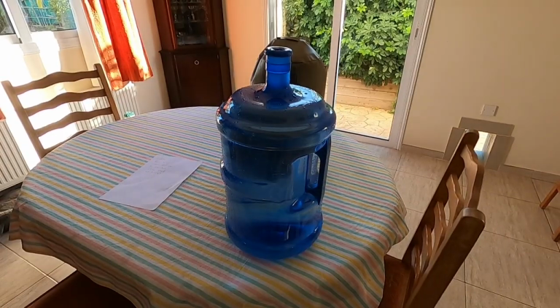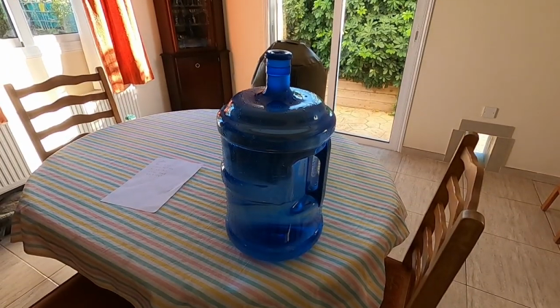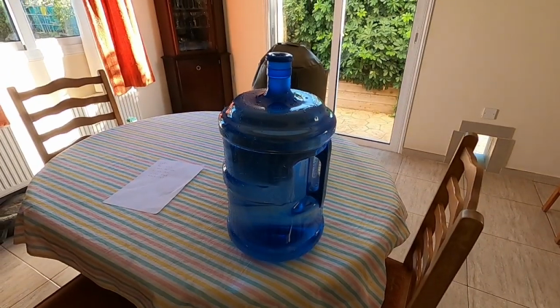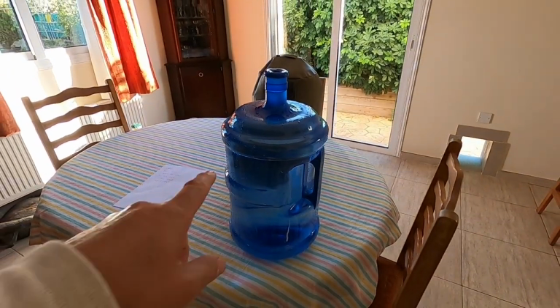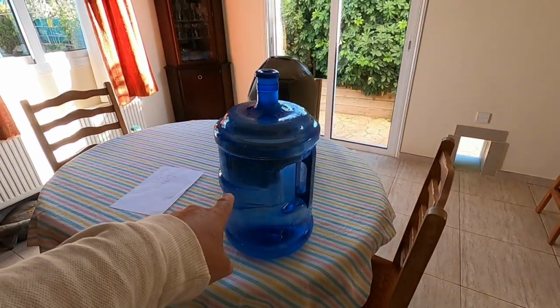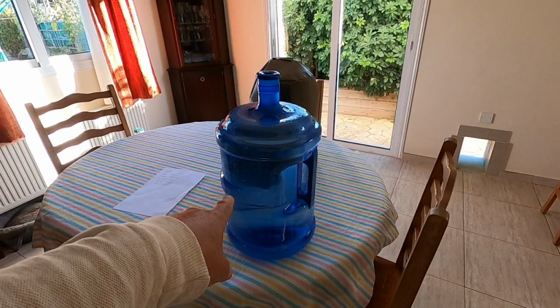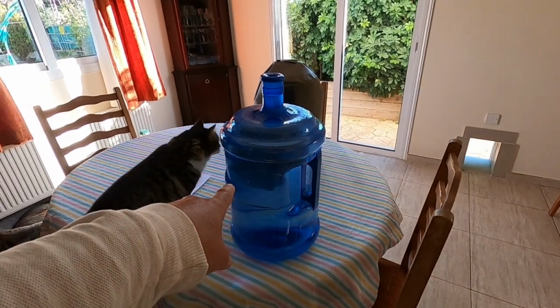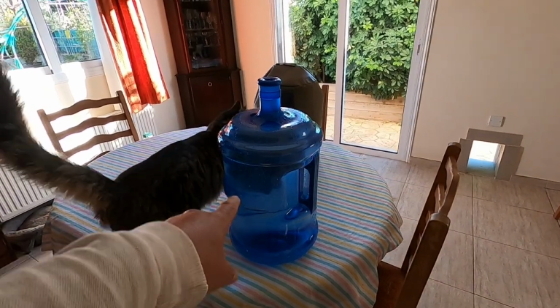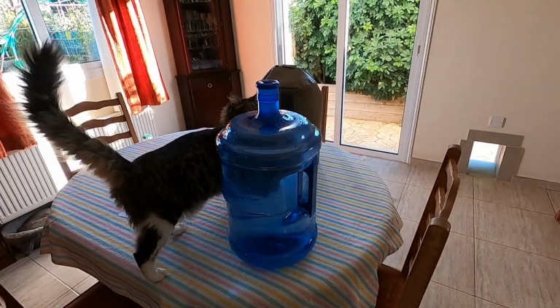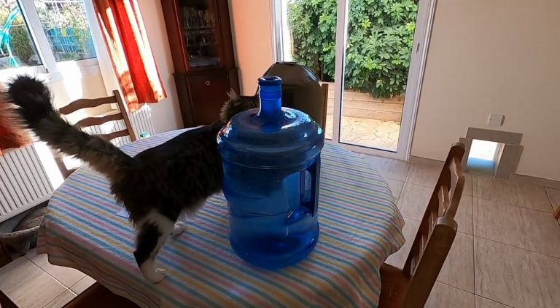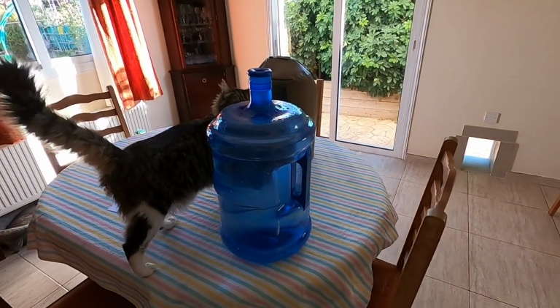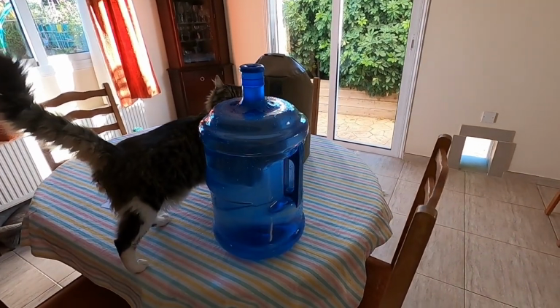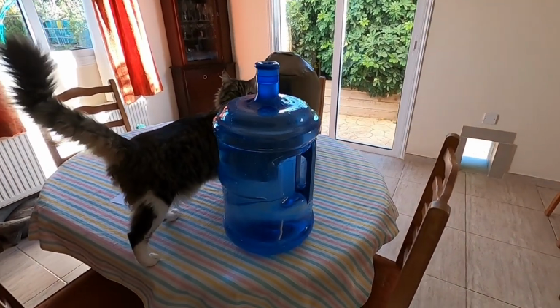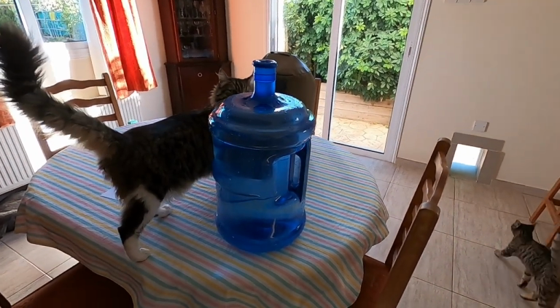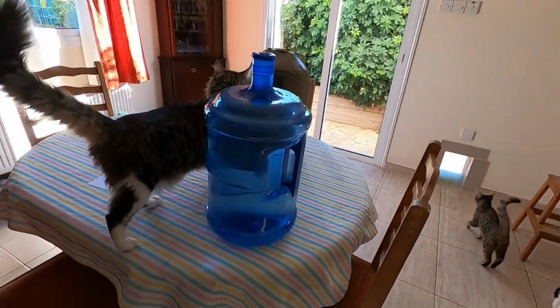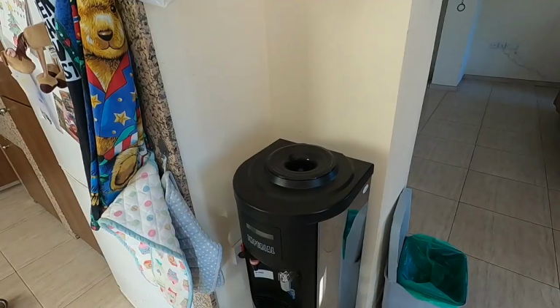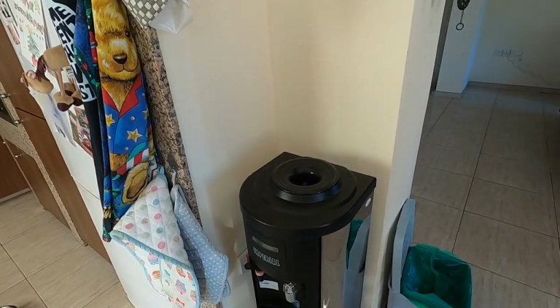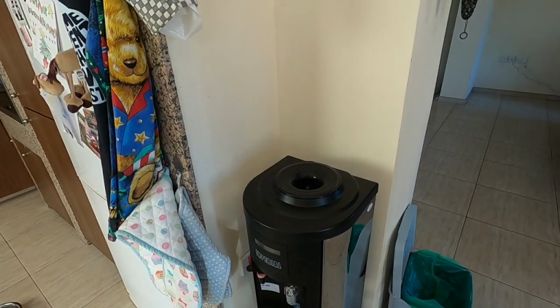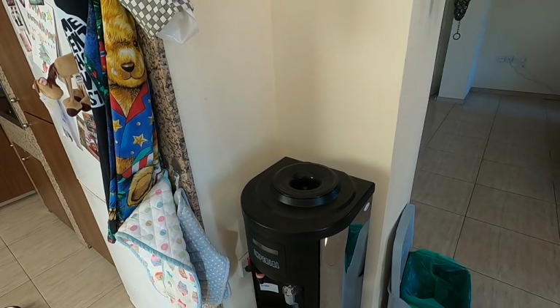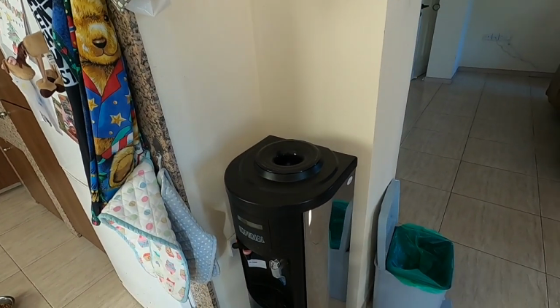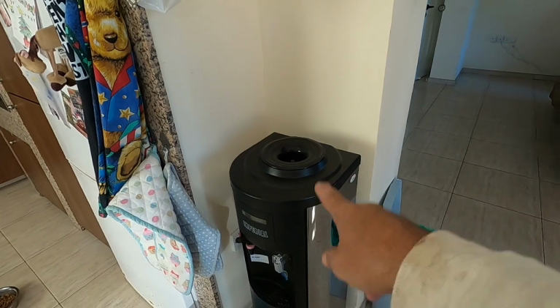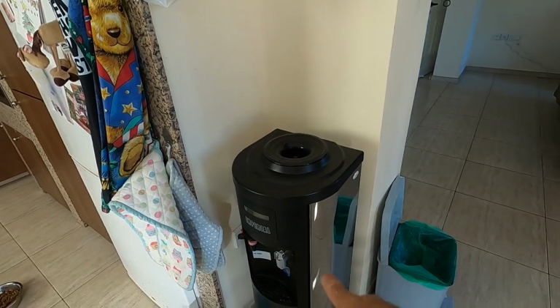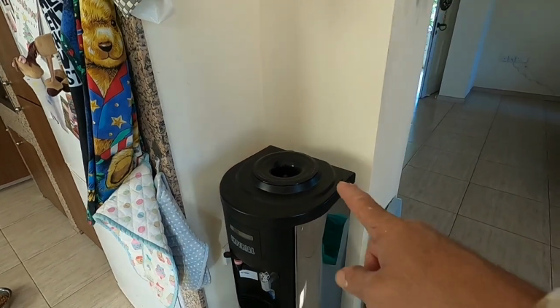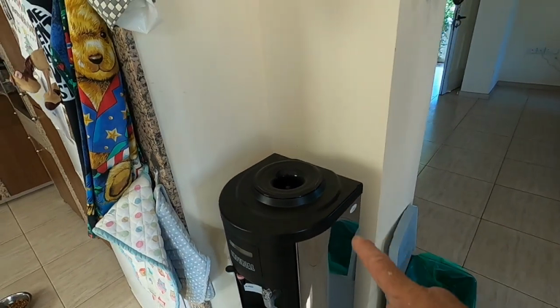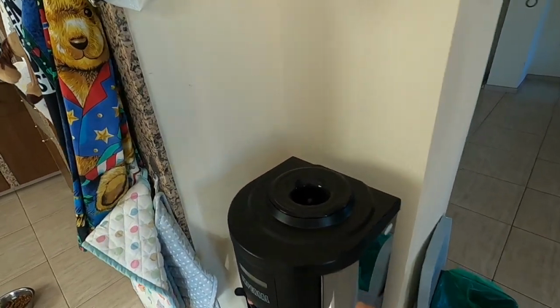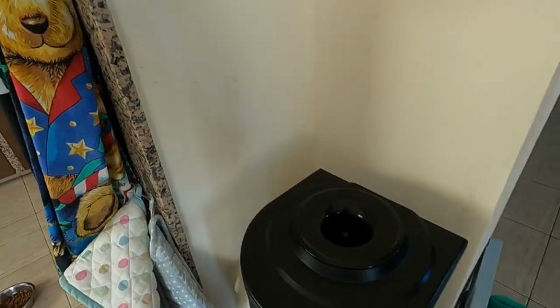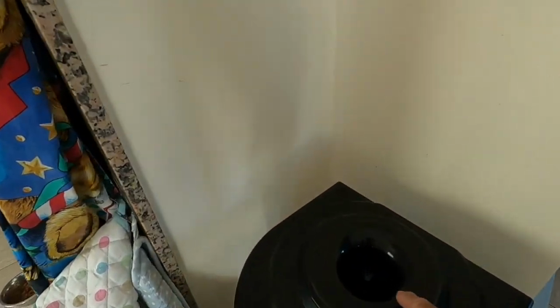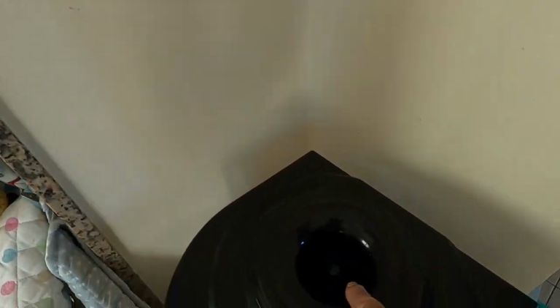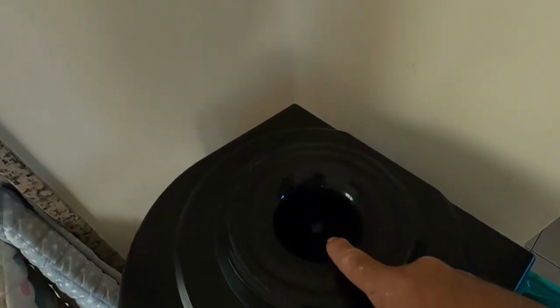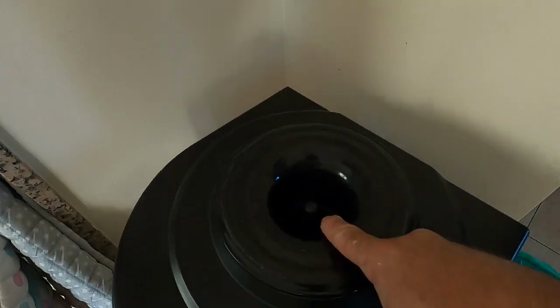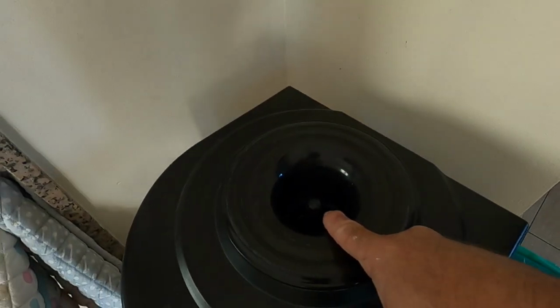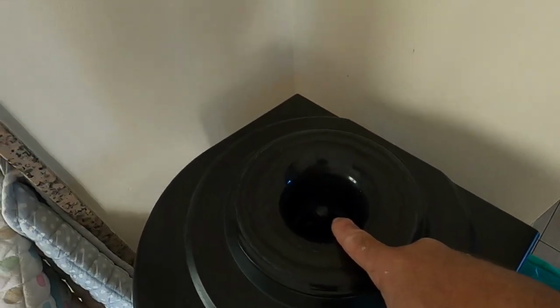So here's the massive bottle. There's the machine, and I'll just tip it into there.